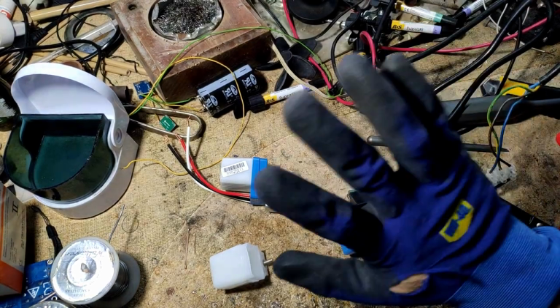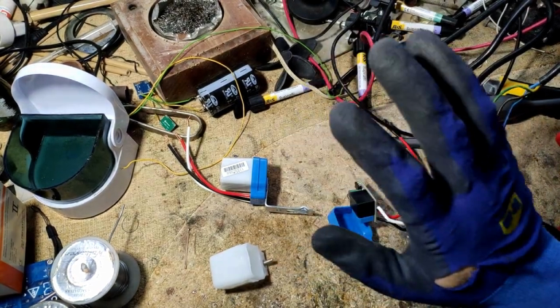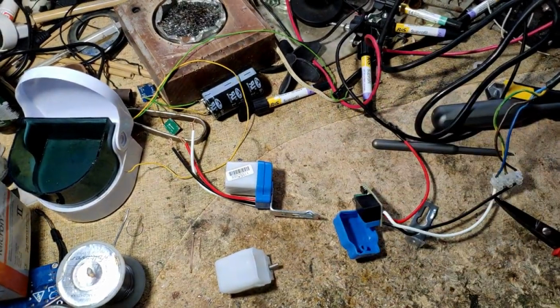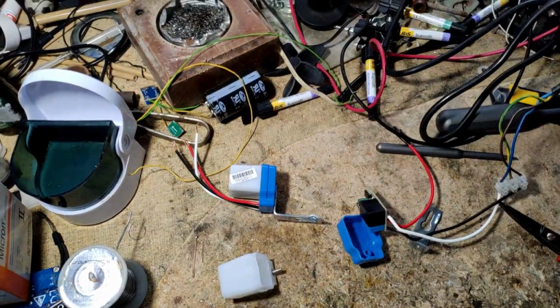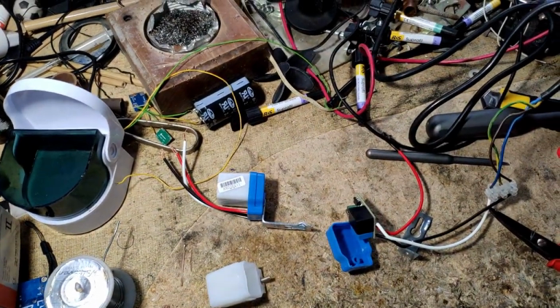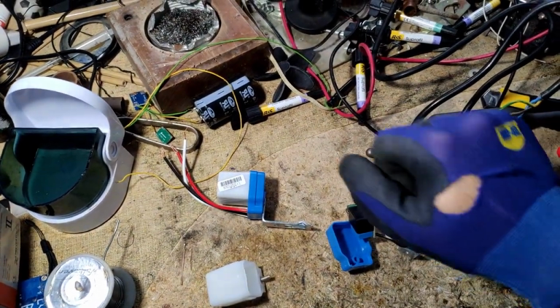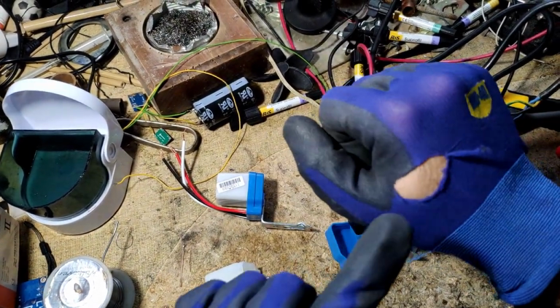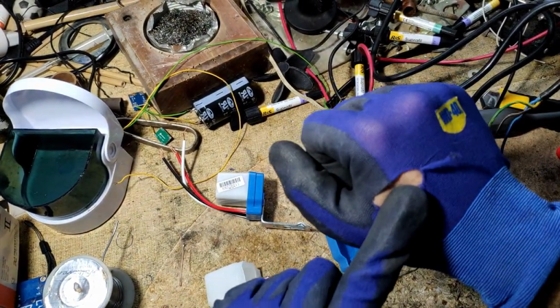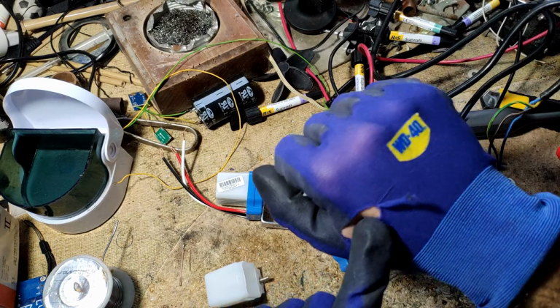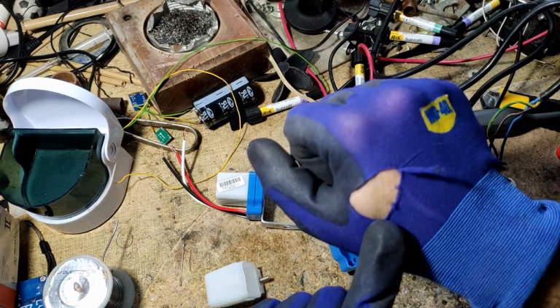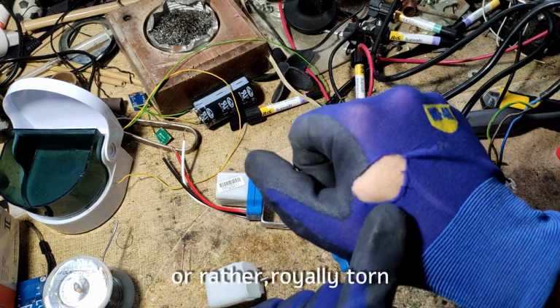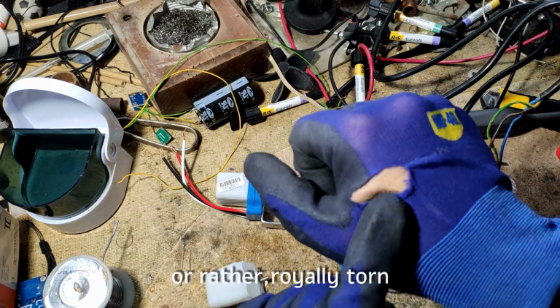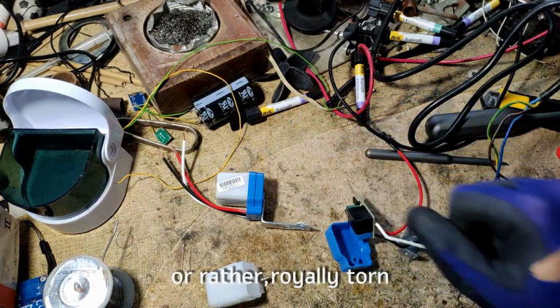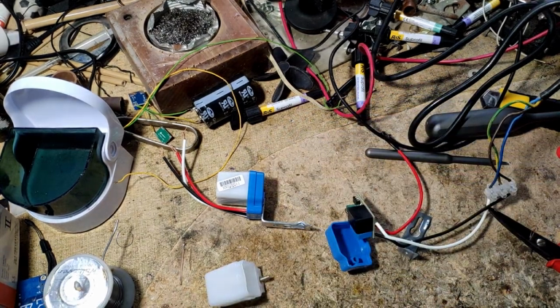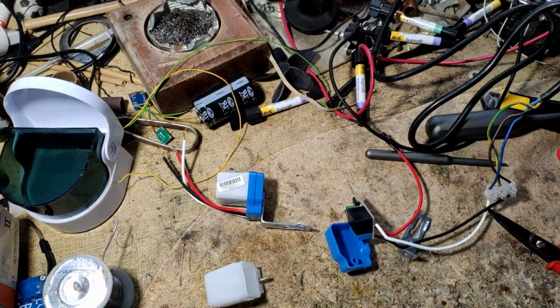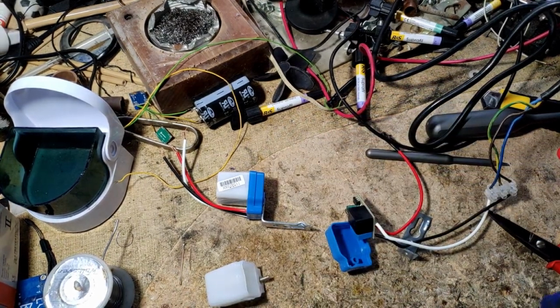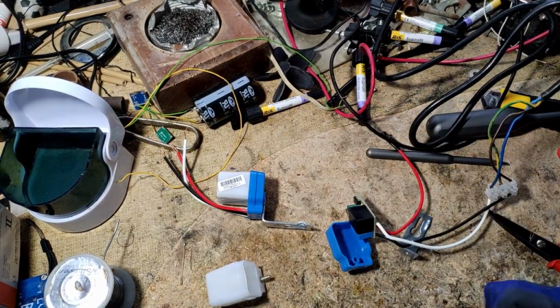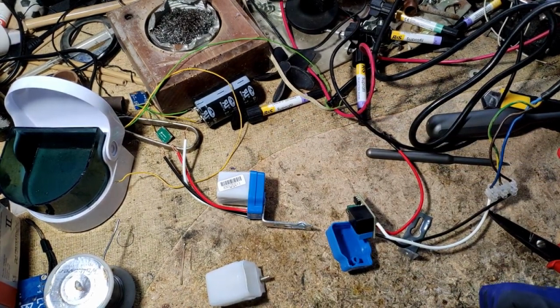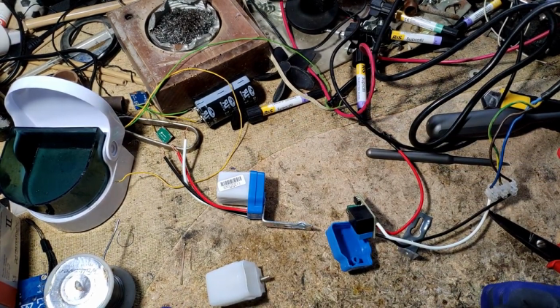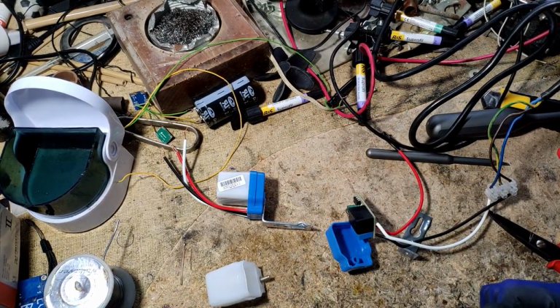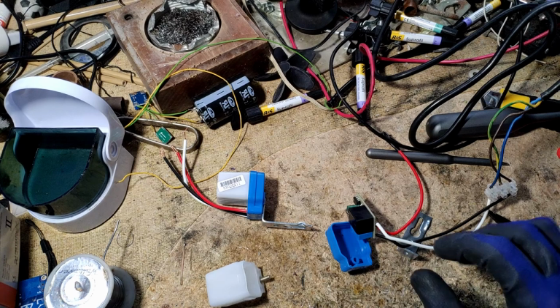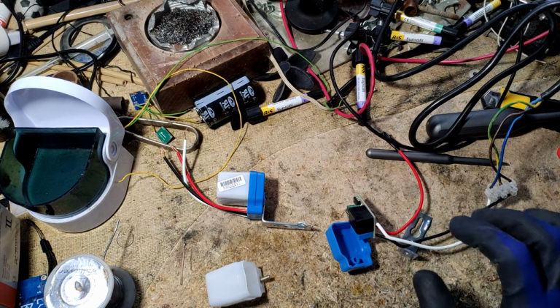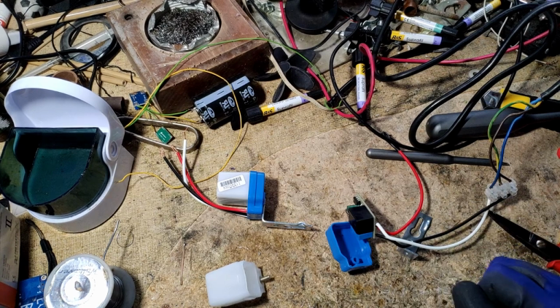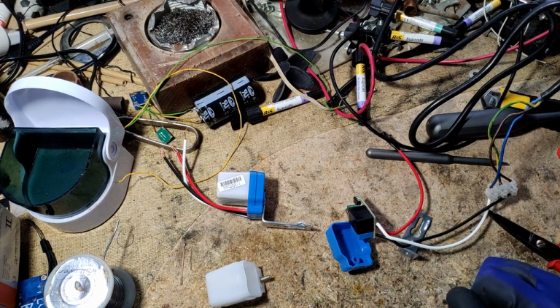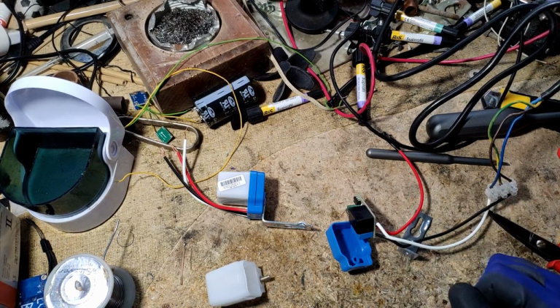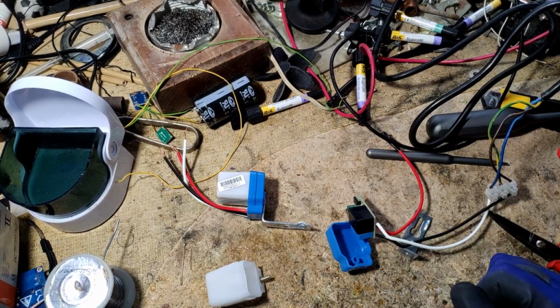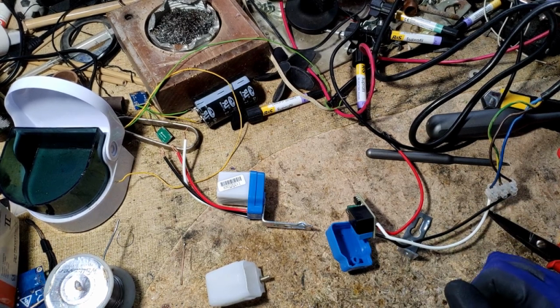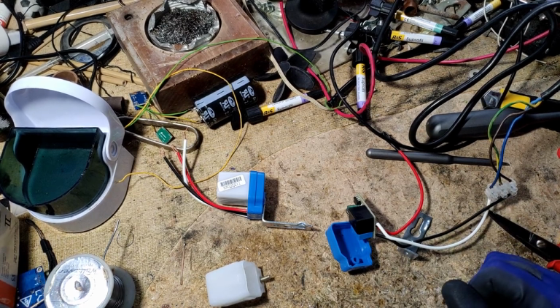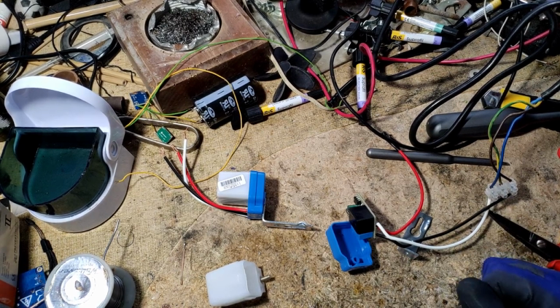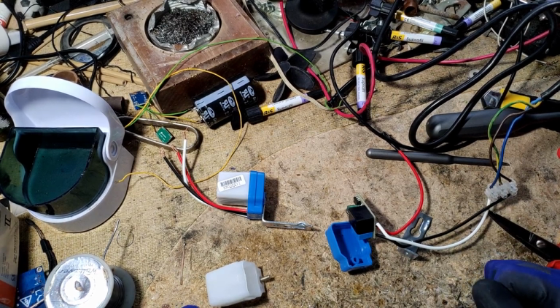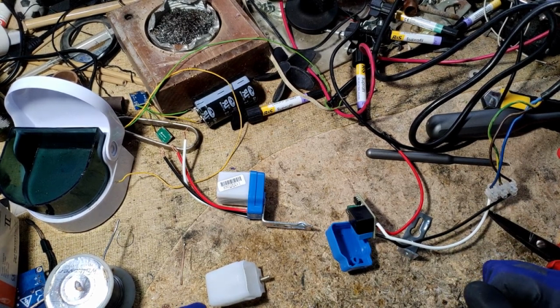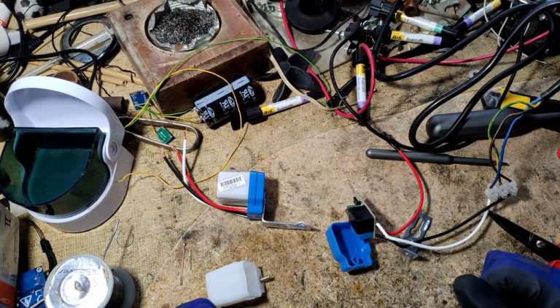Hello and welcome back to my messy bench. My glove is punctured — doesn't matter. So I was doing a project of mine and I thought maybe, just maybe, it would be interesting for some other people.